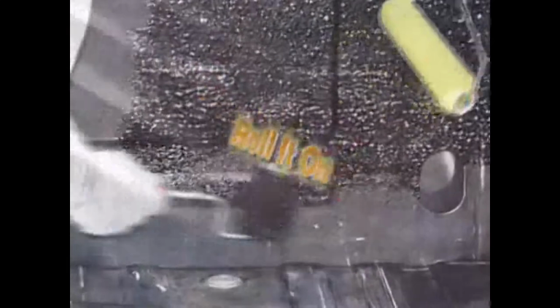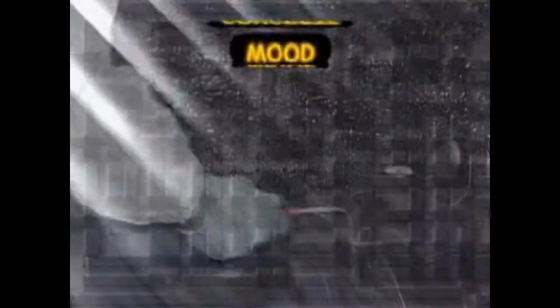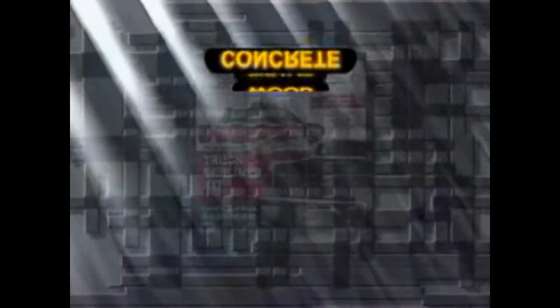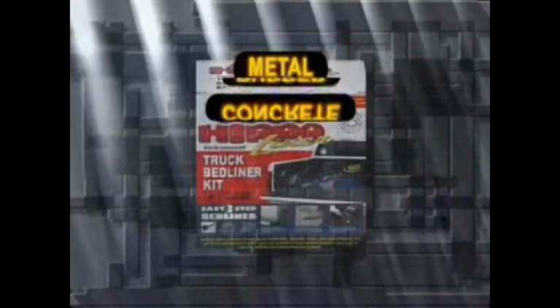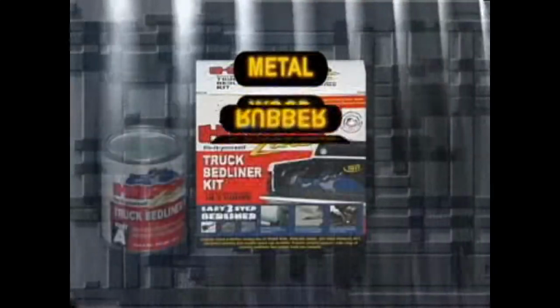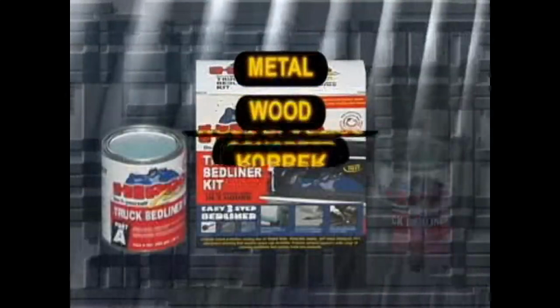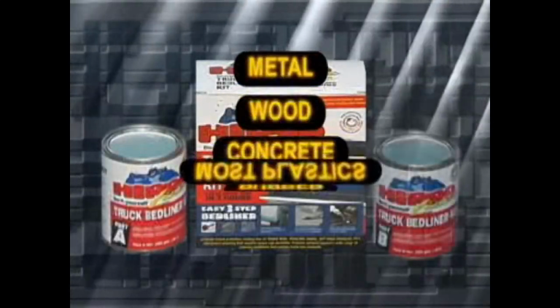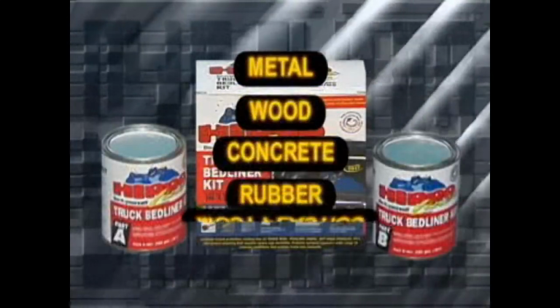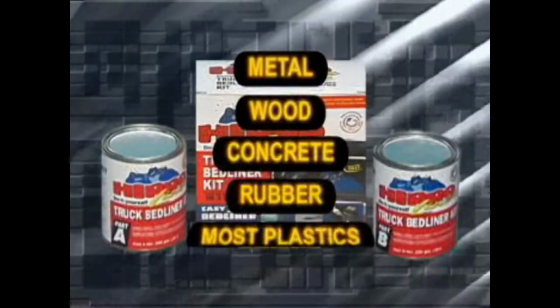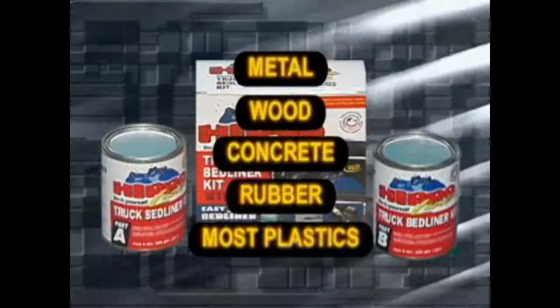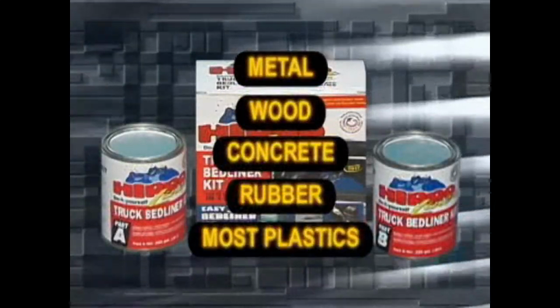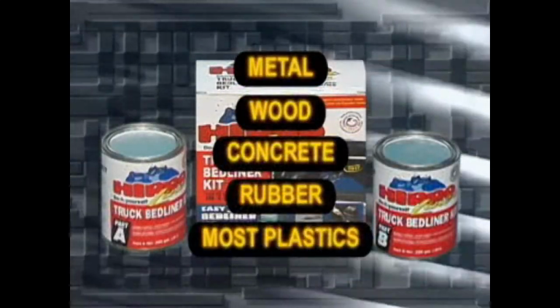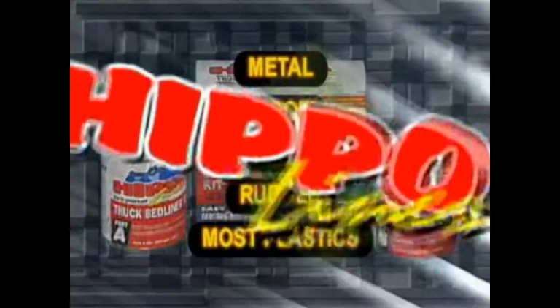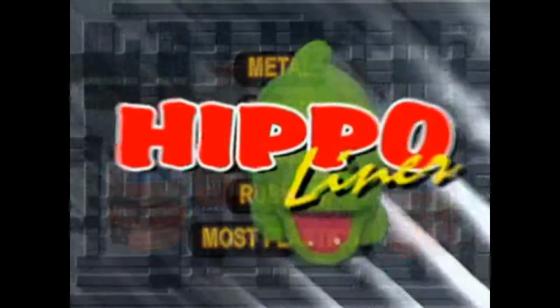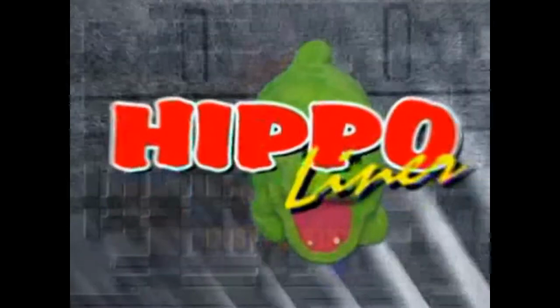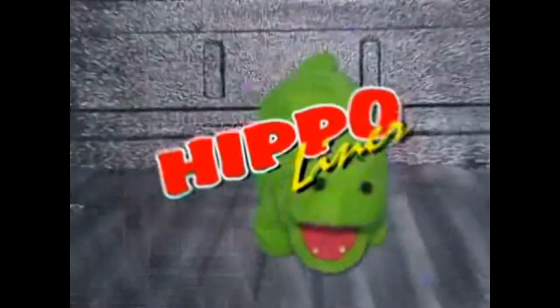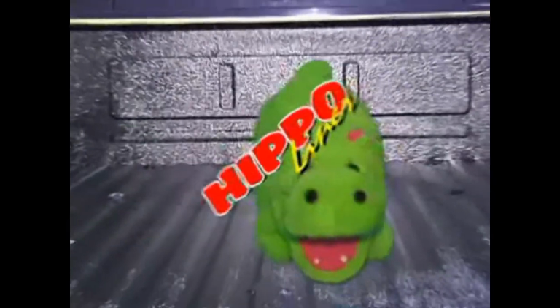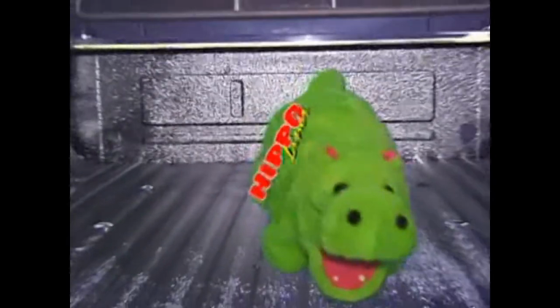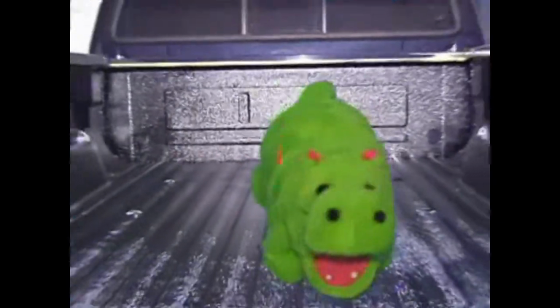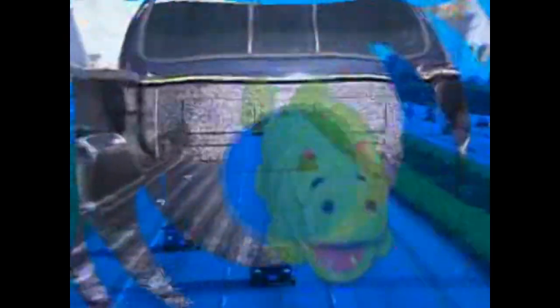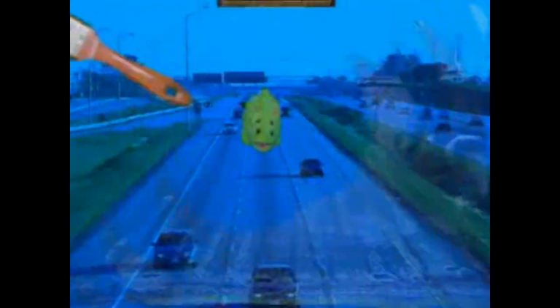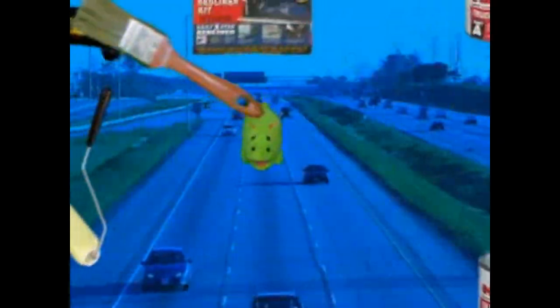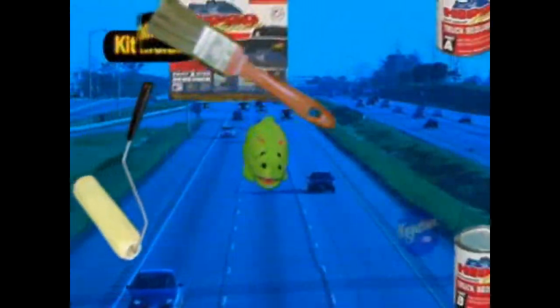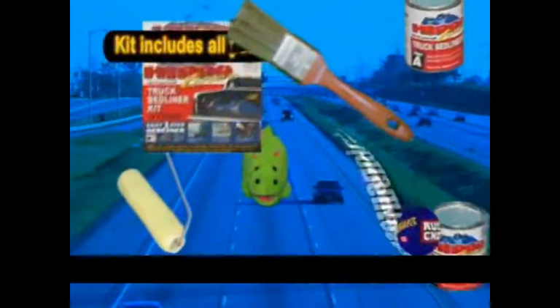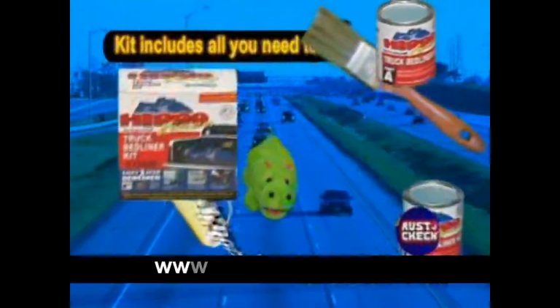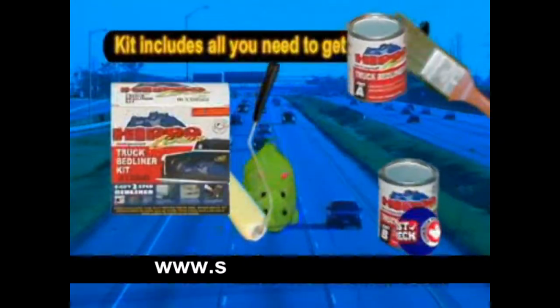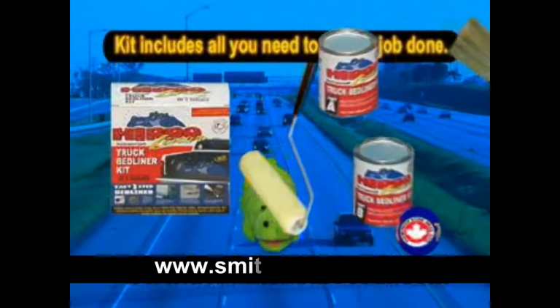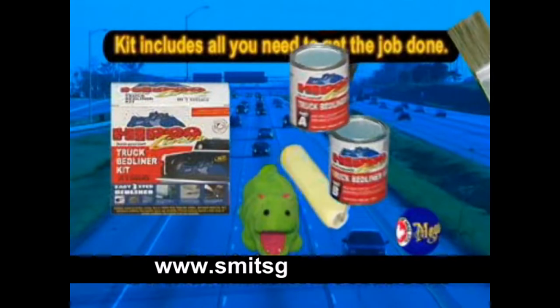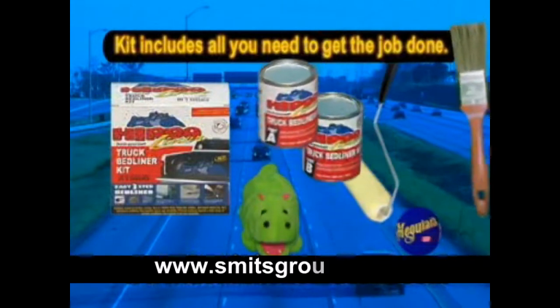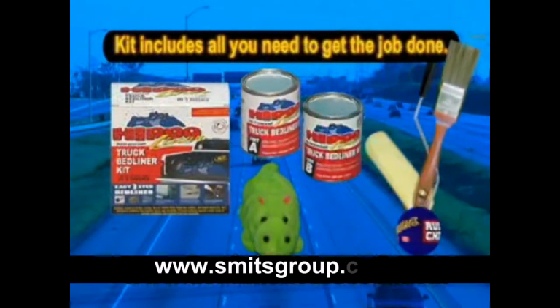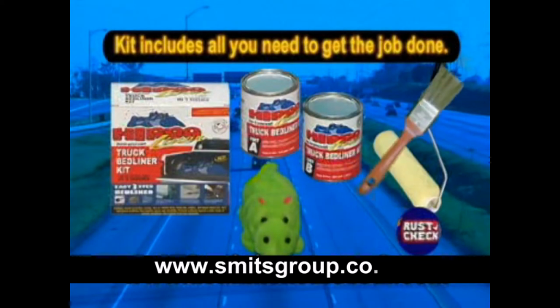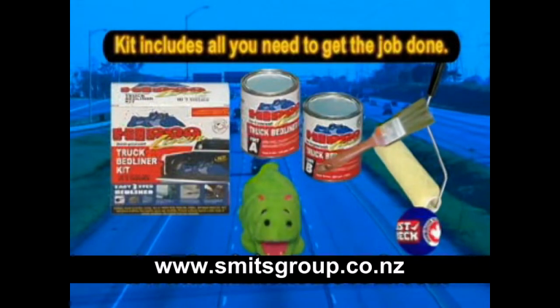Hippo Liner can also be used on metal, wood, concrete, rubber, and most plastic surfaces. Hippo Liner from Dominion SureSeal Limited — top quality since 1972. Kit includes all you need to get the job done.